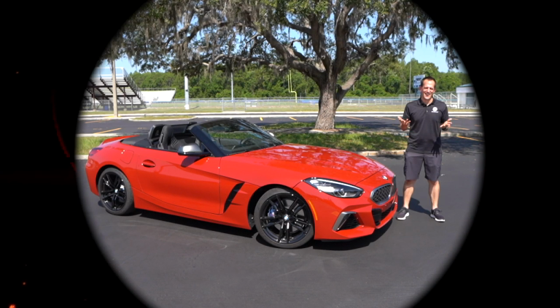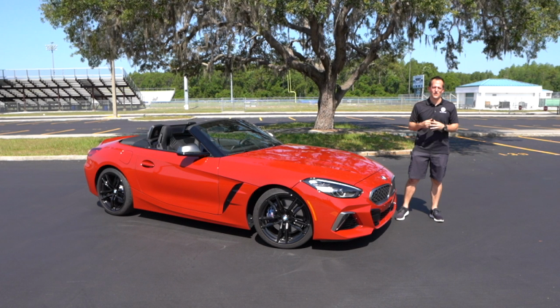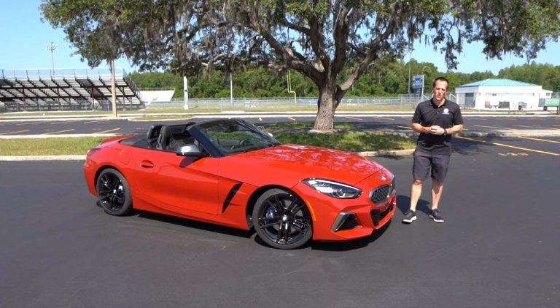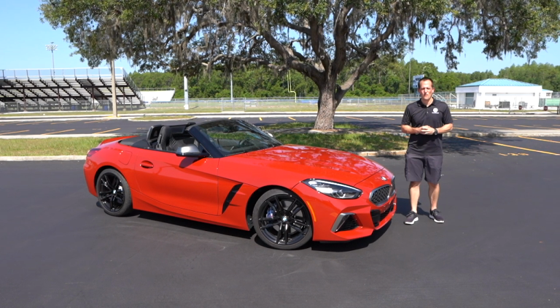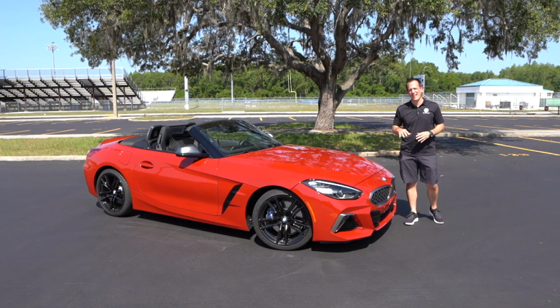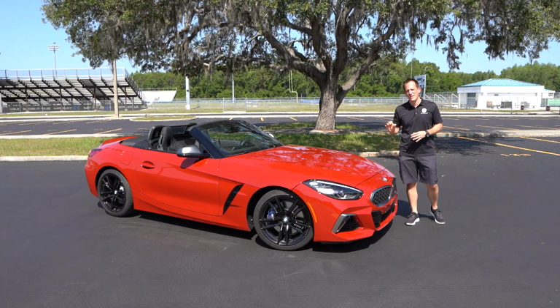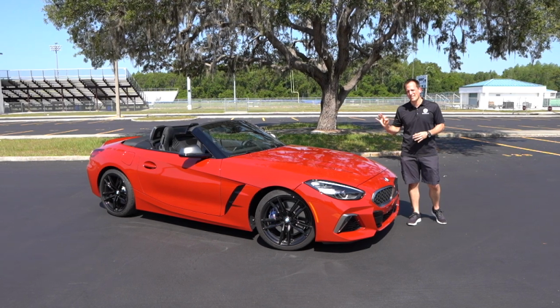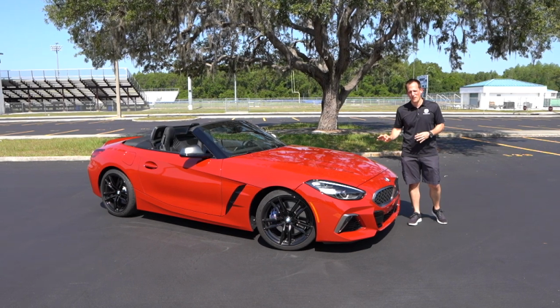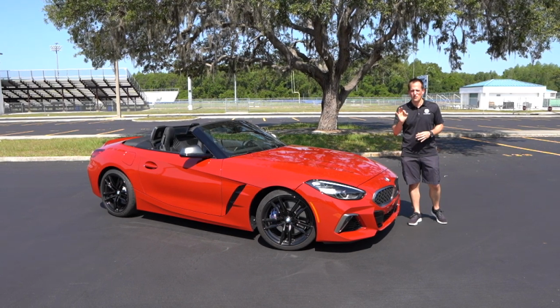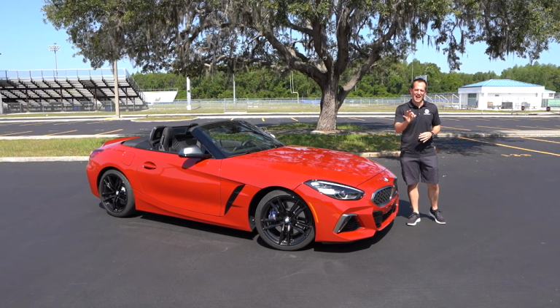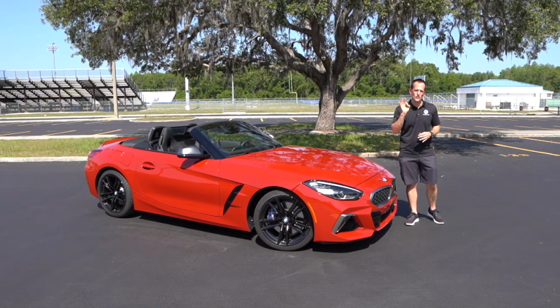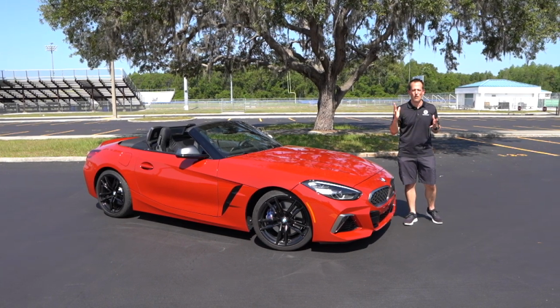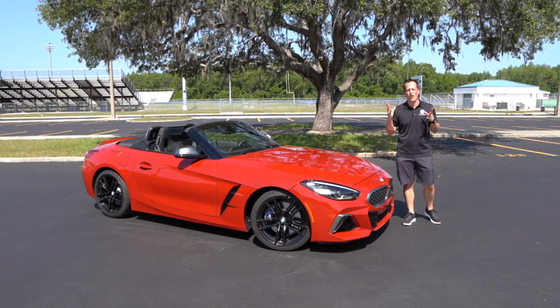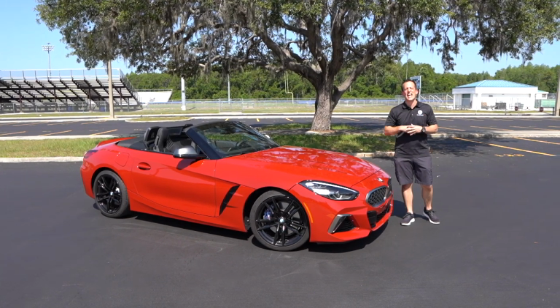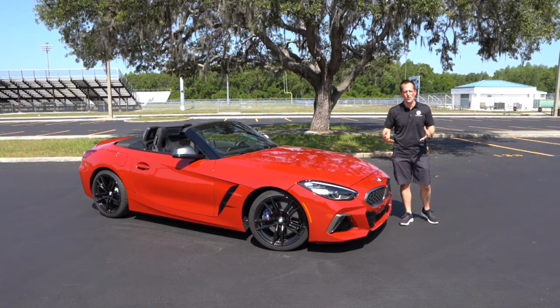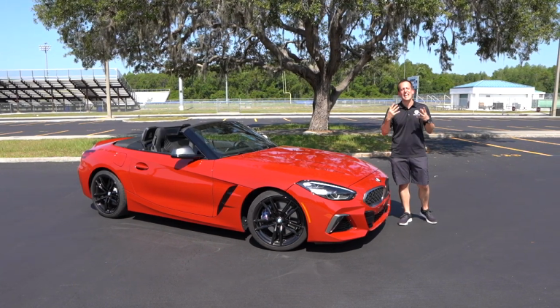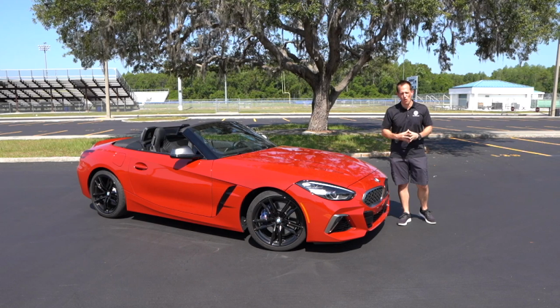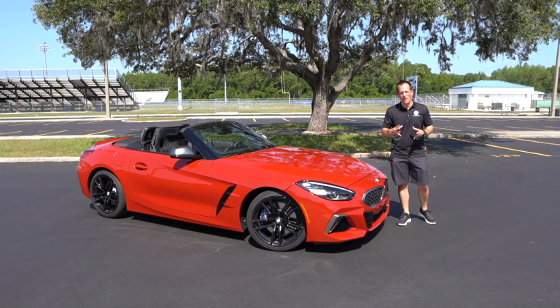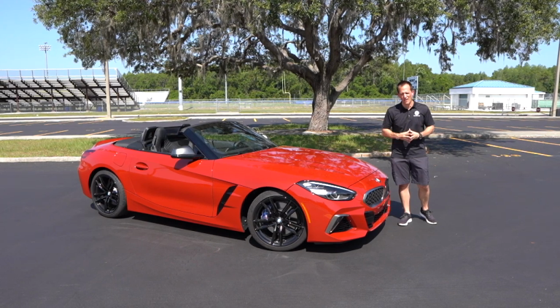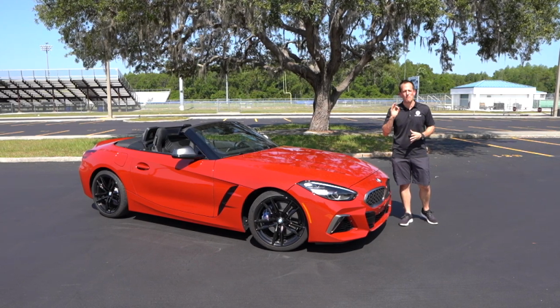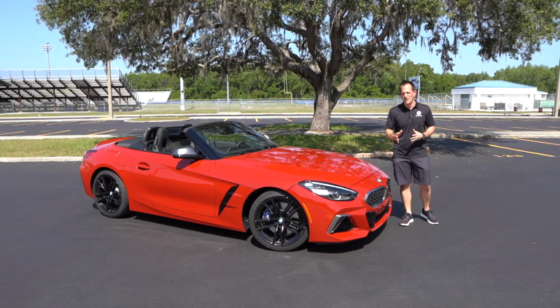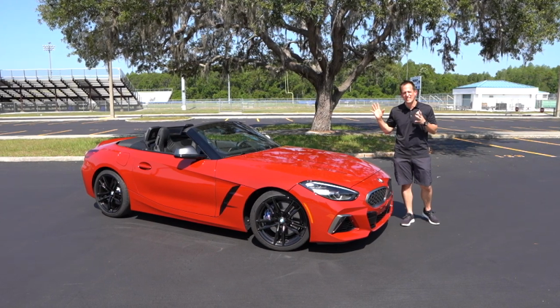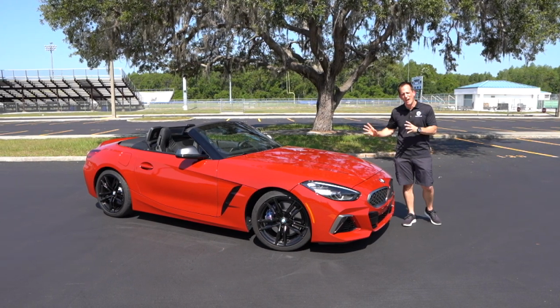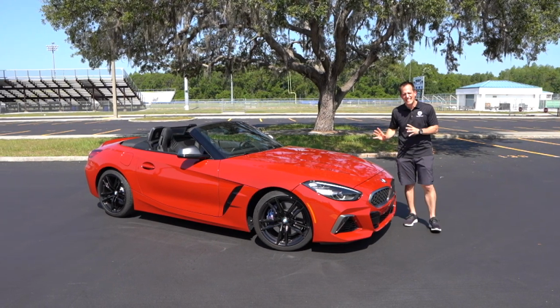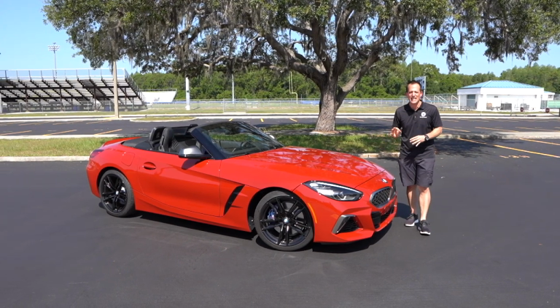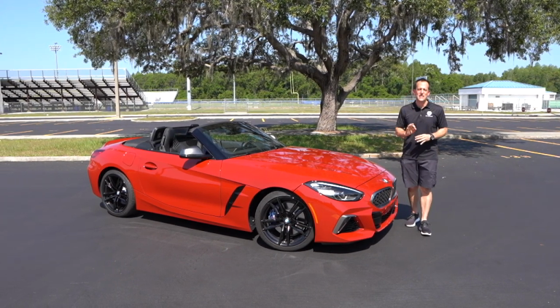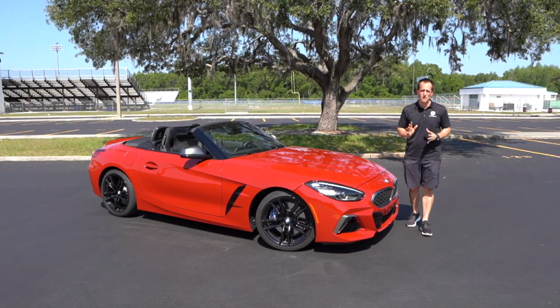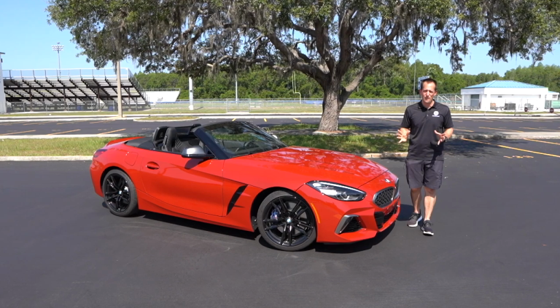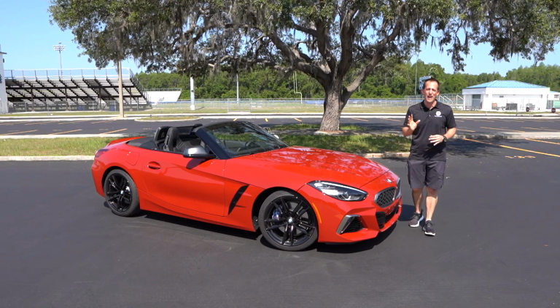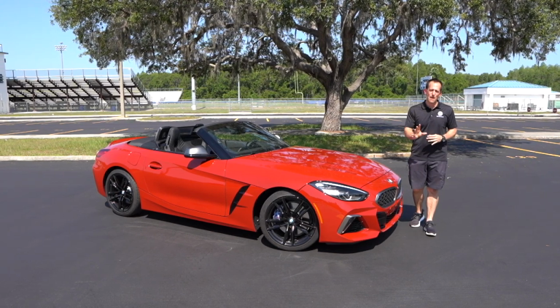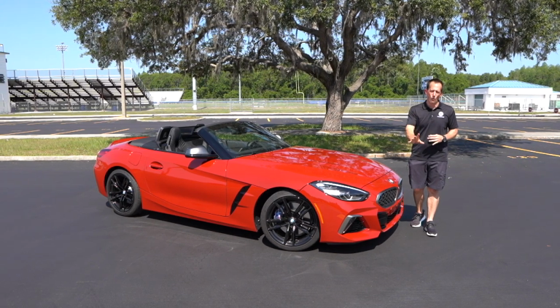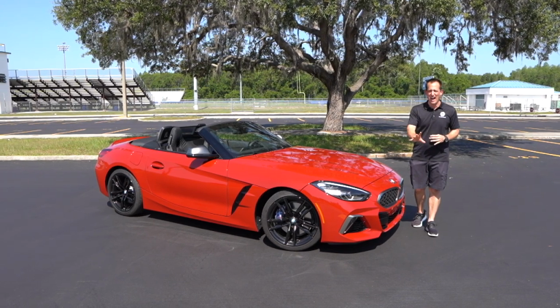Hey guys, what's up? It's Joe Rady from Rady's Rides. I'm here with something very special because I know you guys want those cars as soon as they roll off the trucks. Brand new, this is a 2019 BMW Z4 M40i.